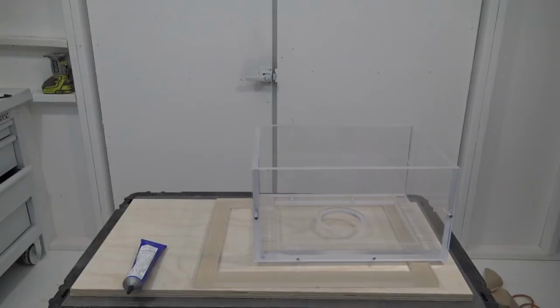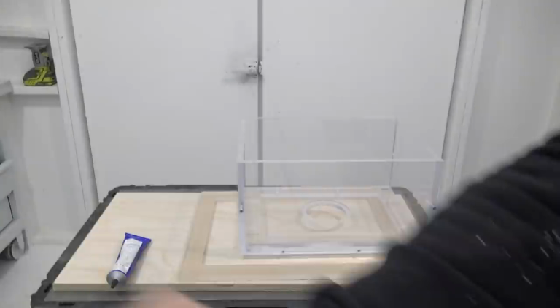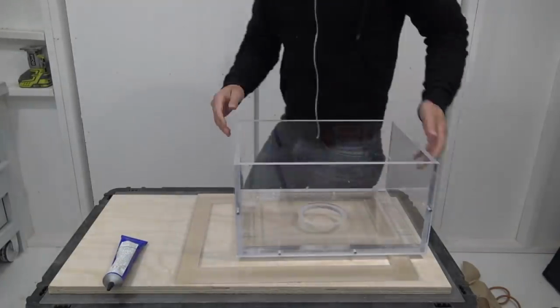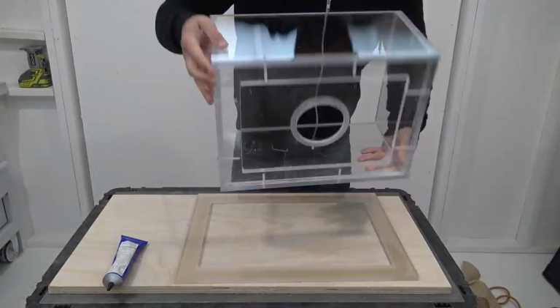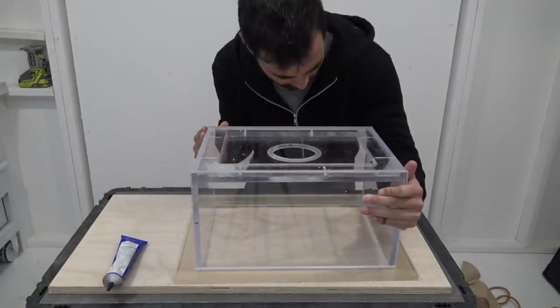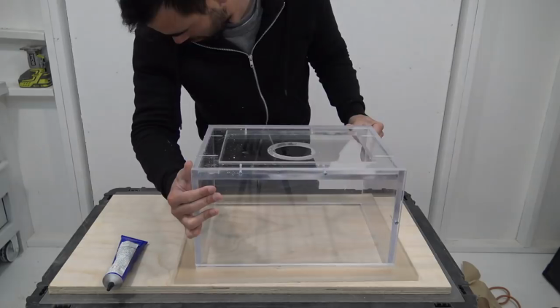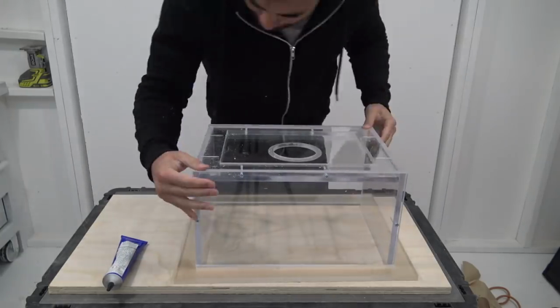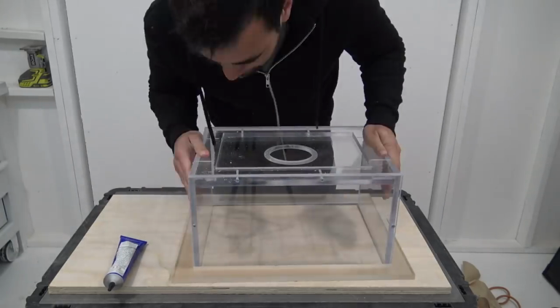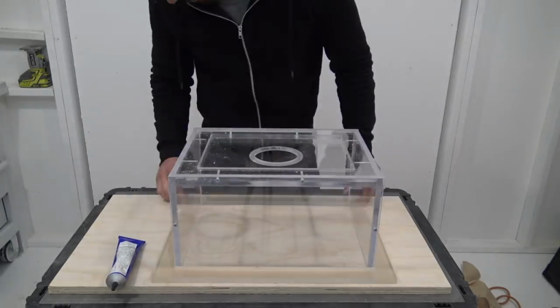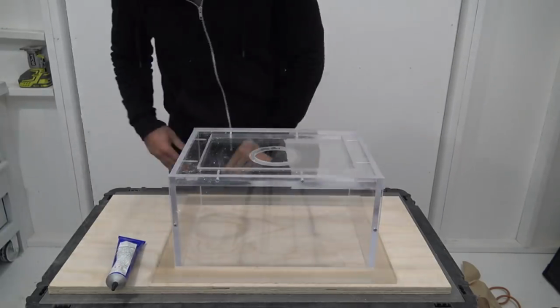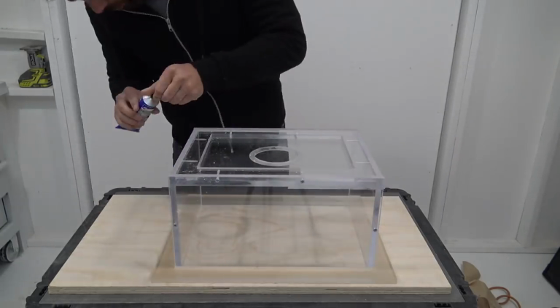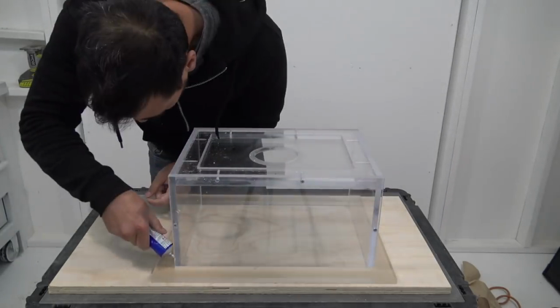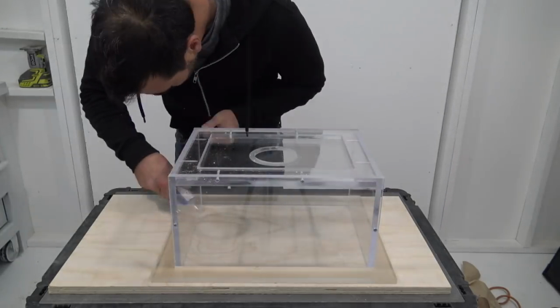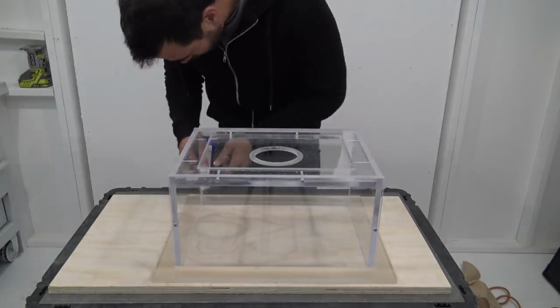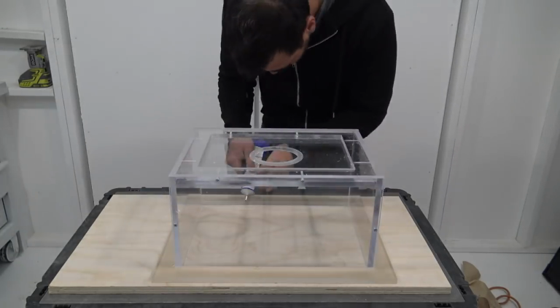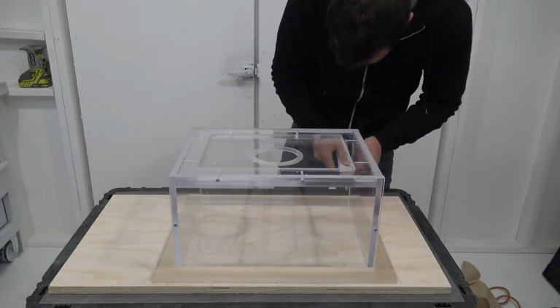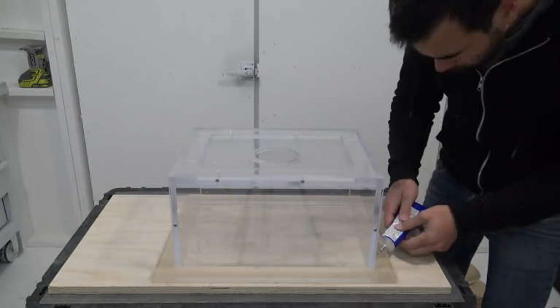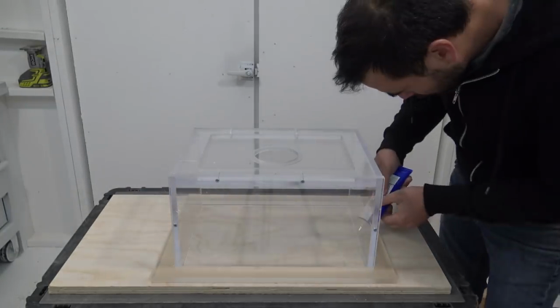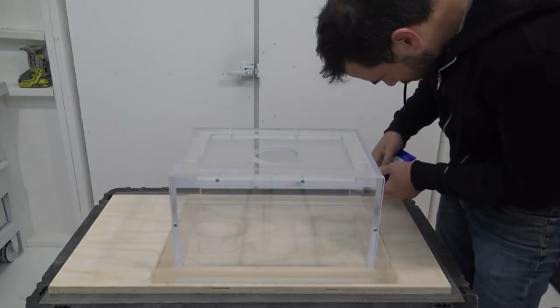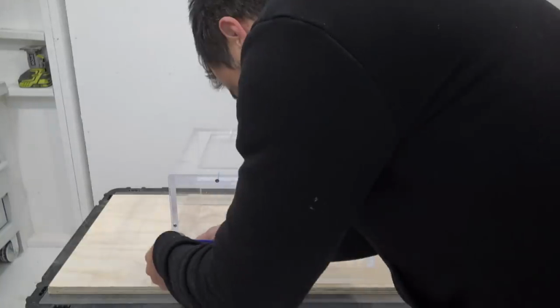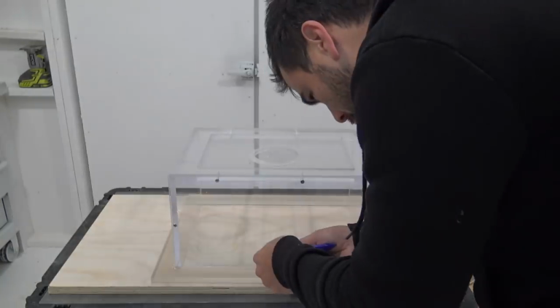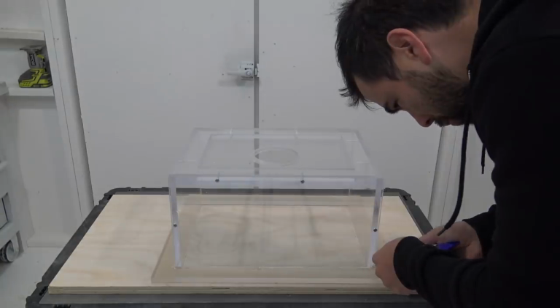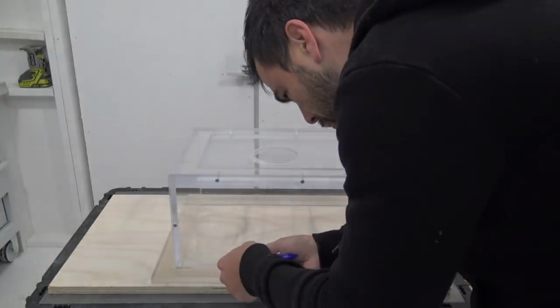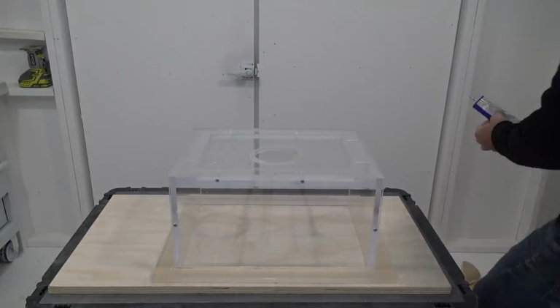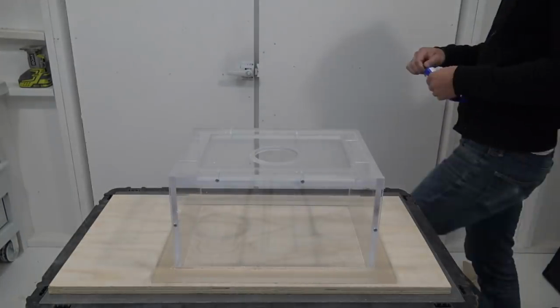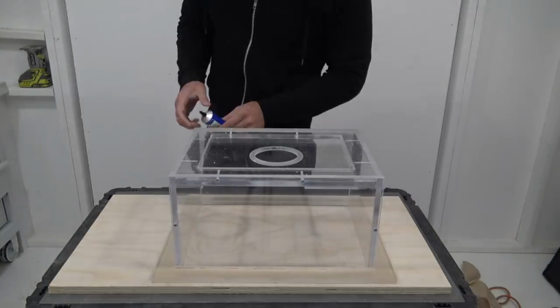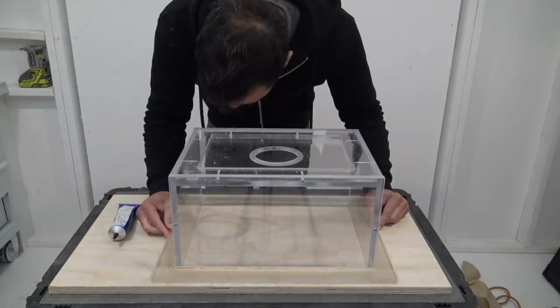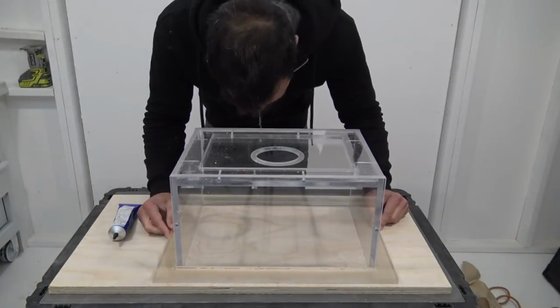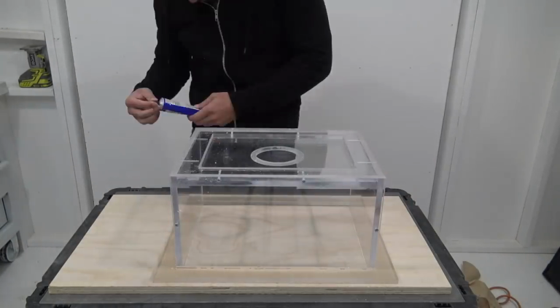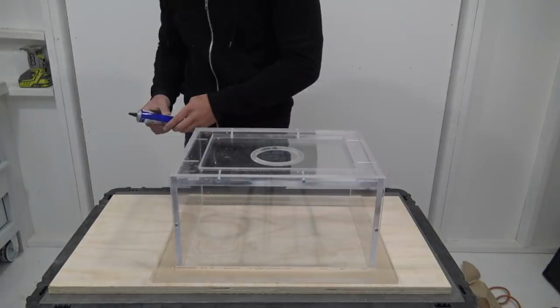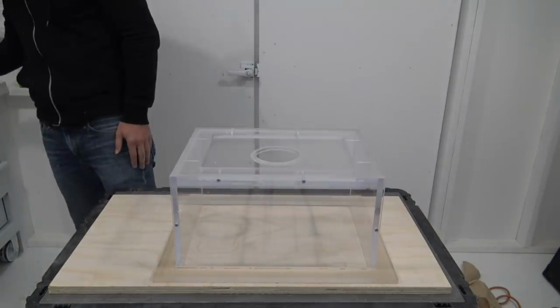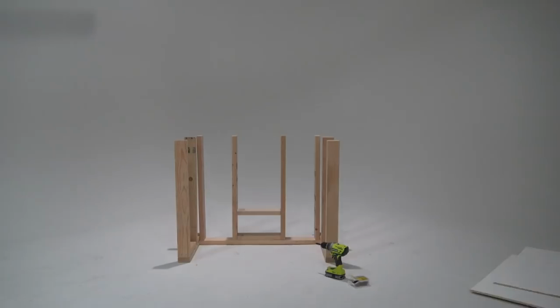I cut a rectangular piece that's going to act as a rim that goes around the sink, and I'm going to use this to attach it to the countertop. For this piece I used a thicker solvent that had the consistency of jelly.